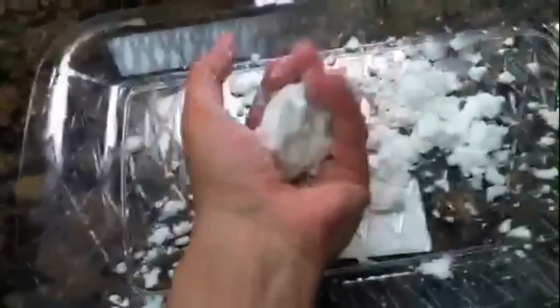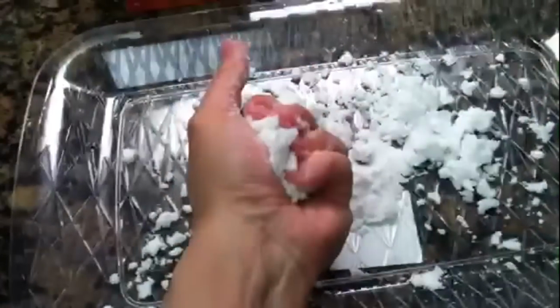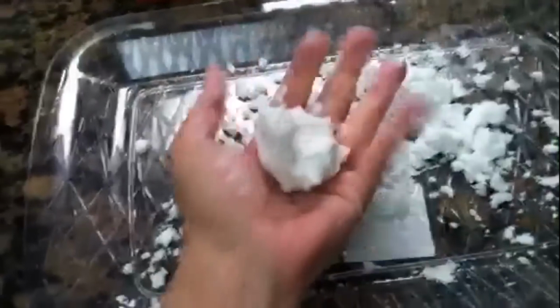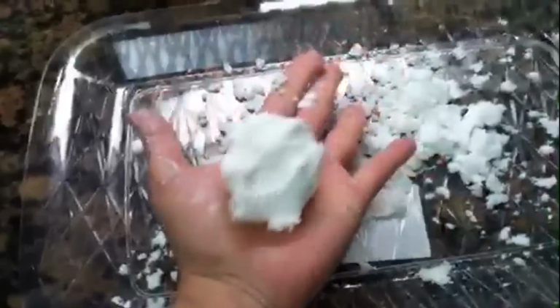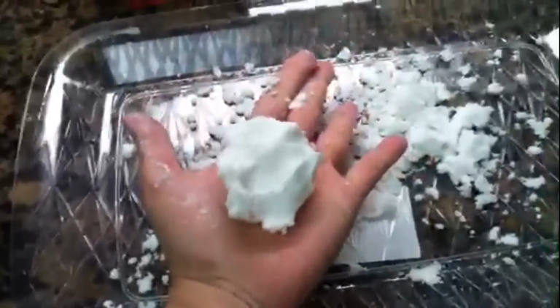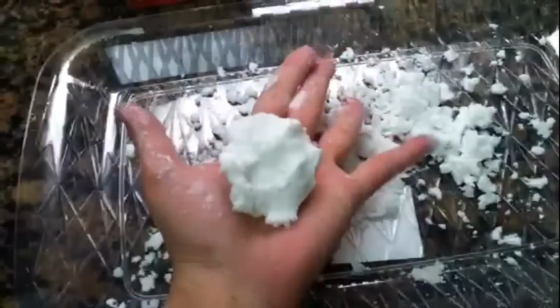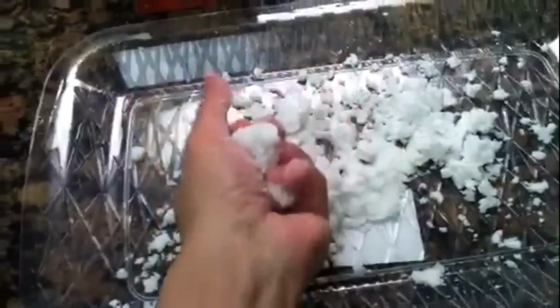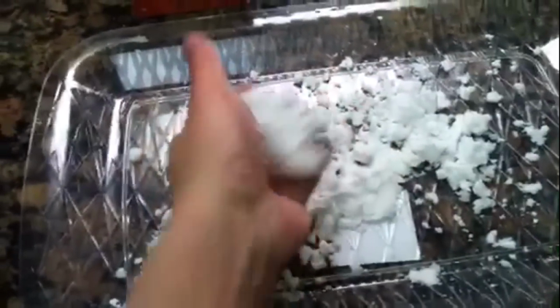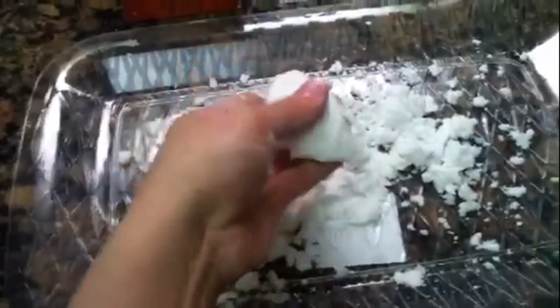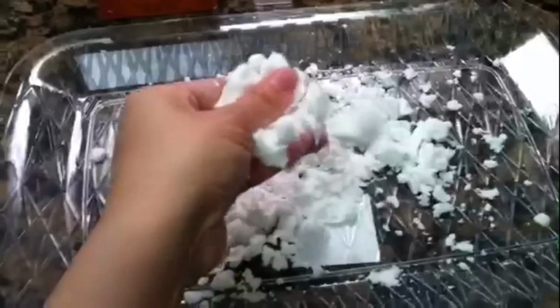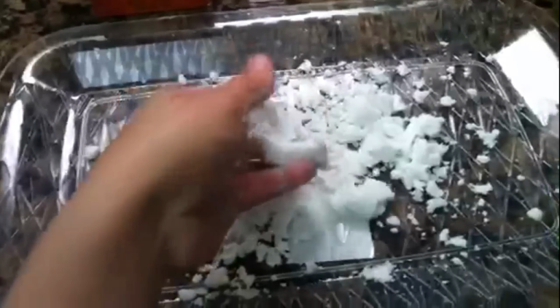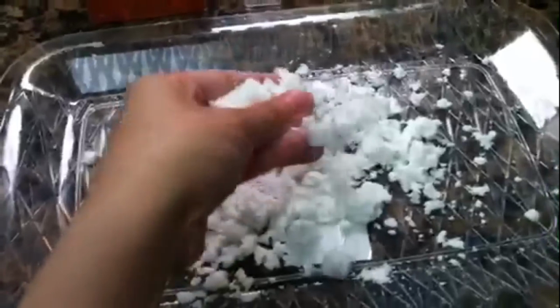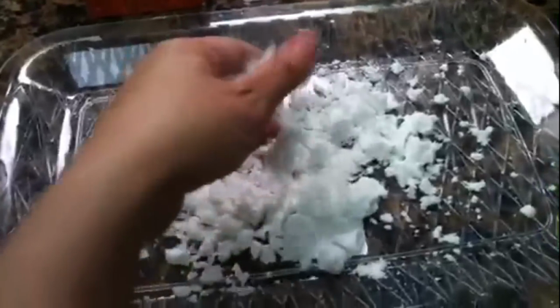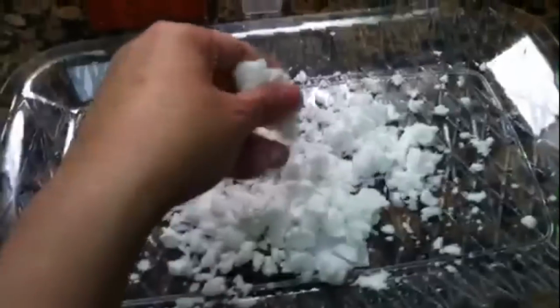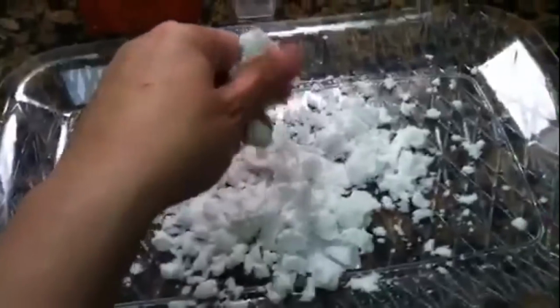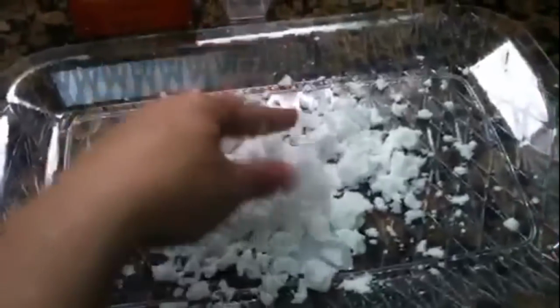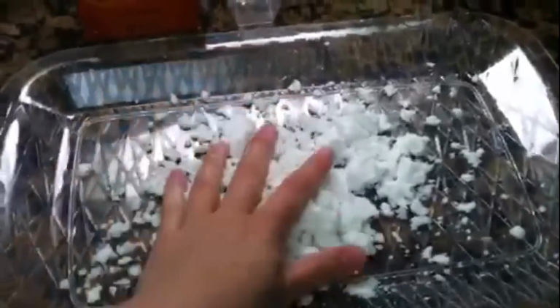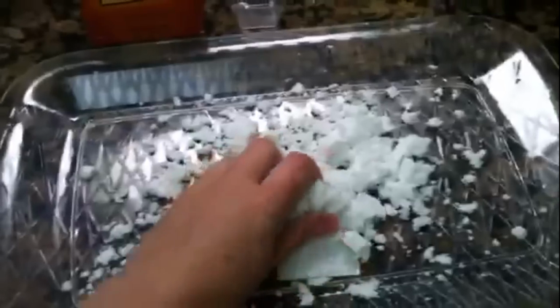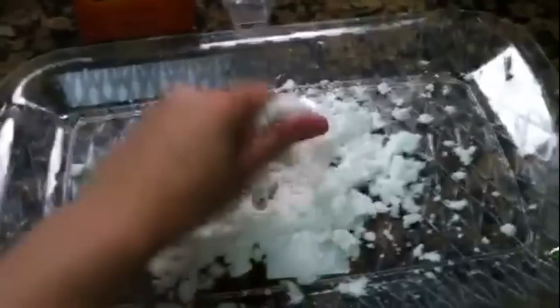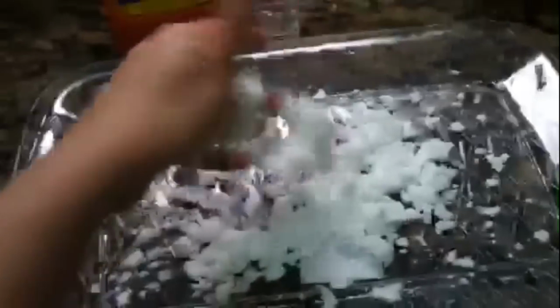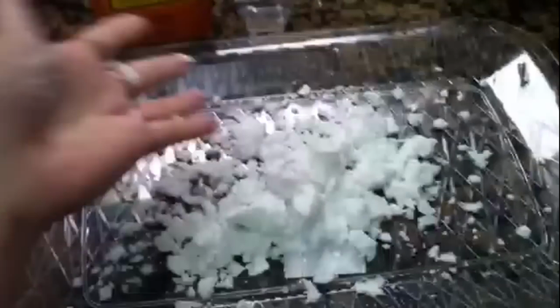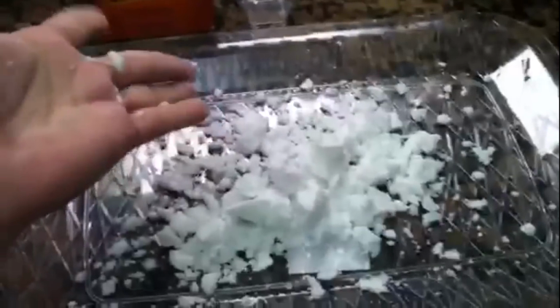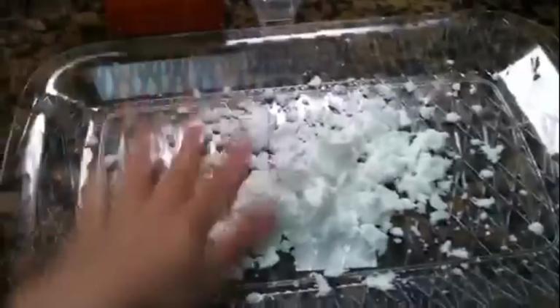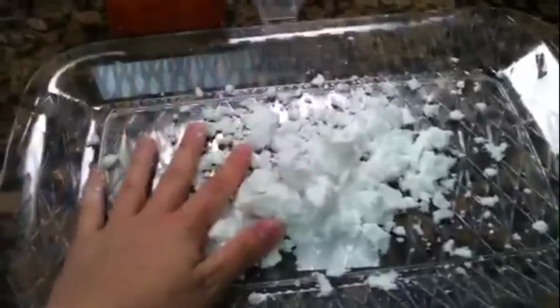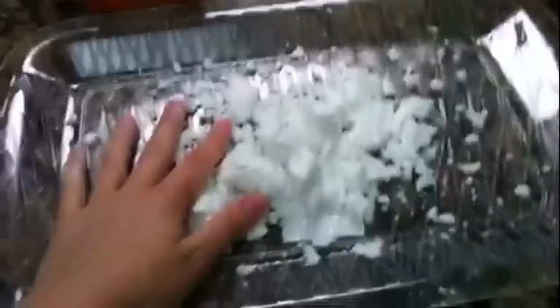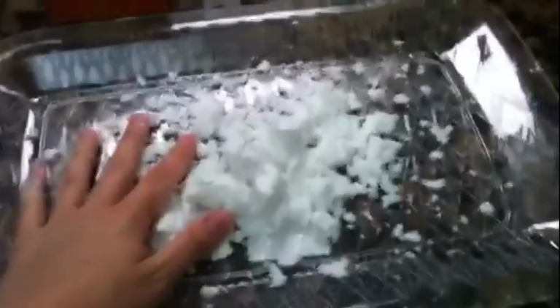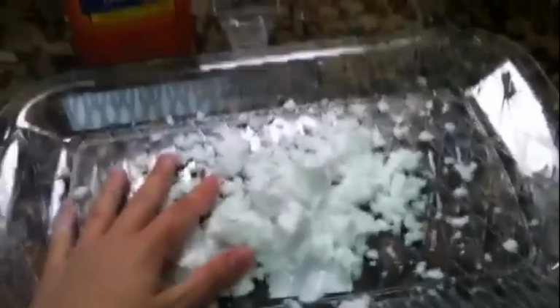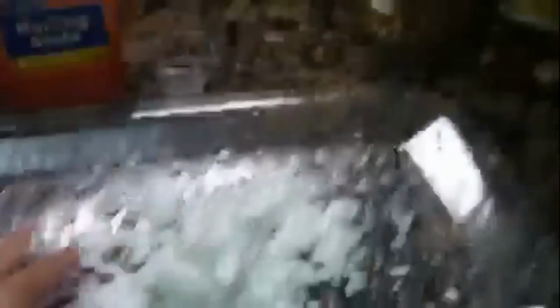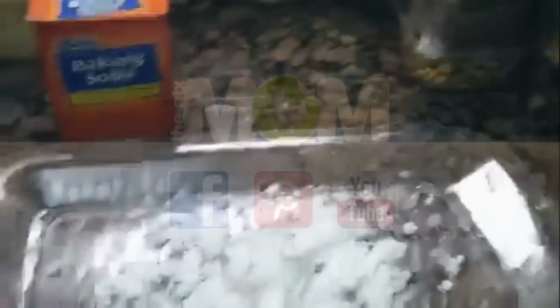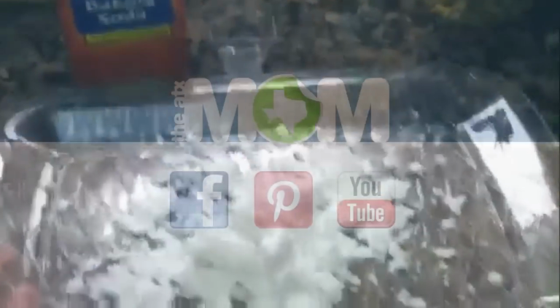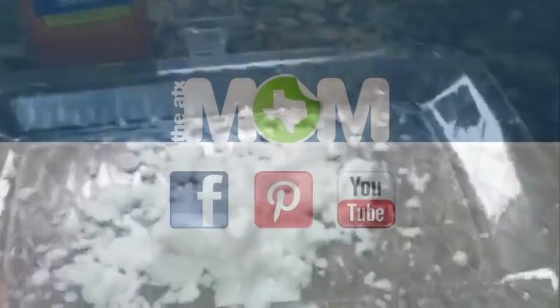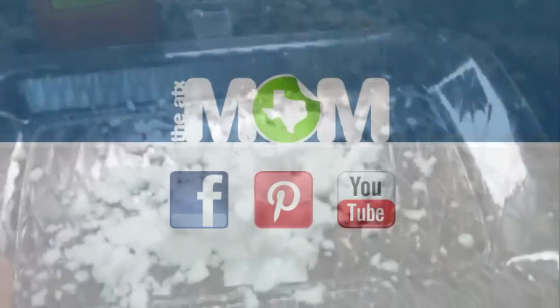So this is clean mud! I hope you guys have fun with it. Leave me a comment and let me know if you made clean mud, what you did with it, and if you had fun.